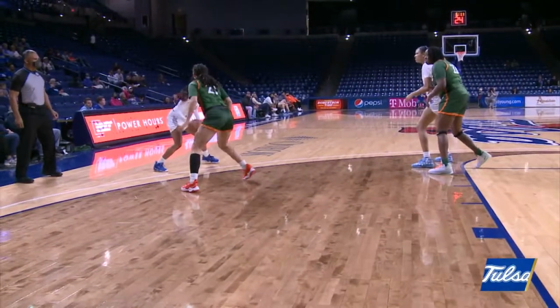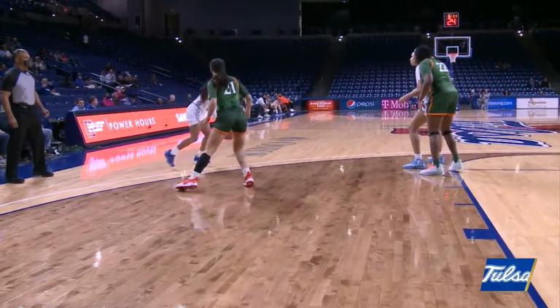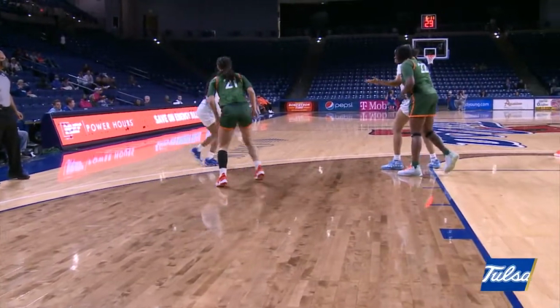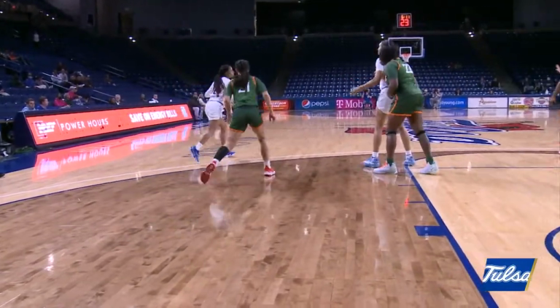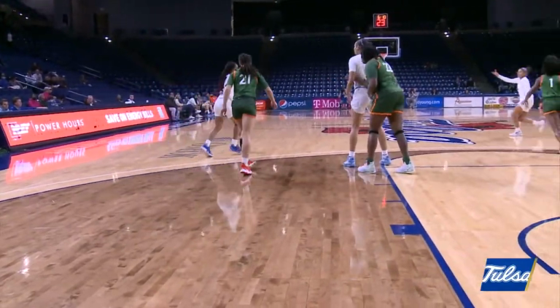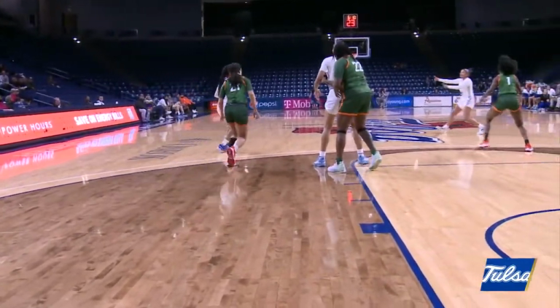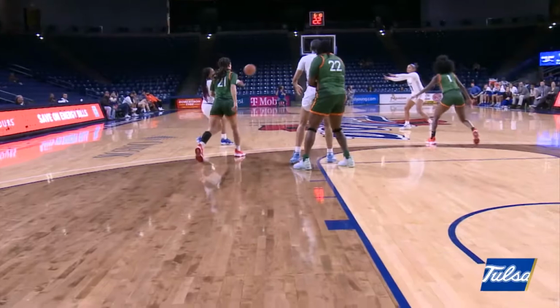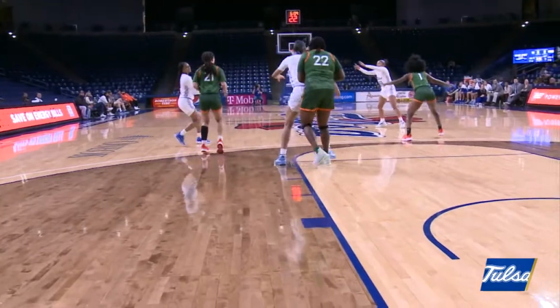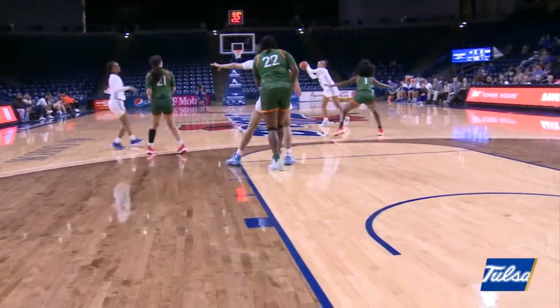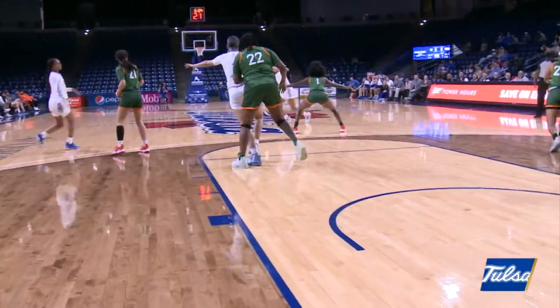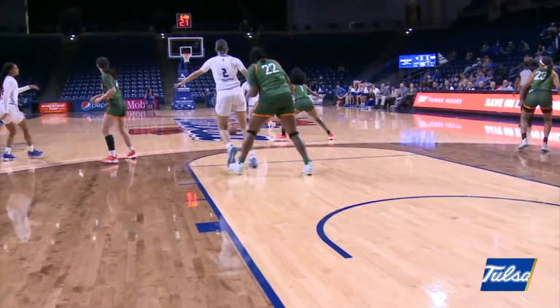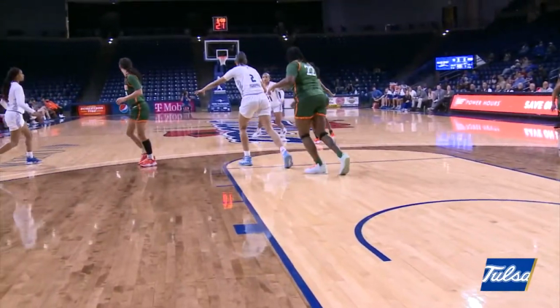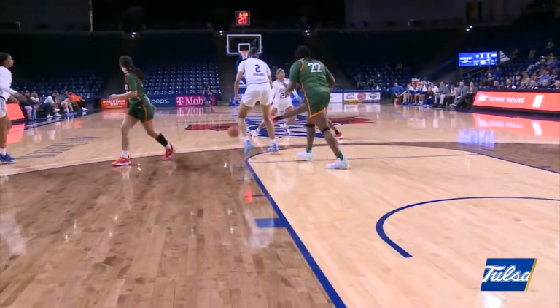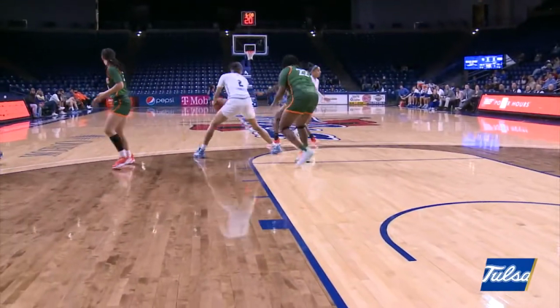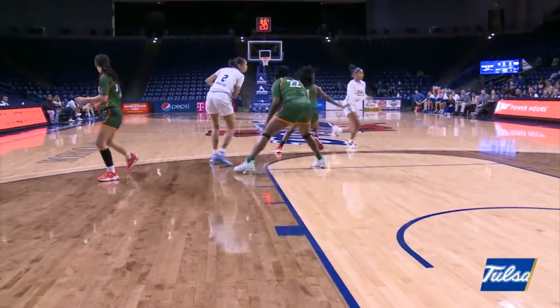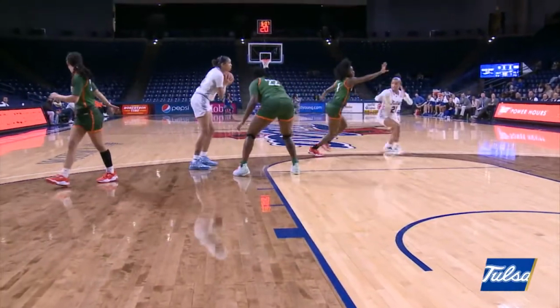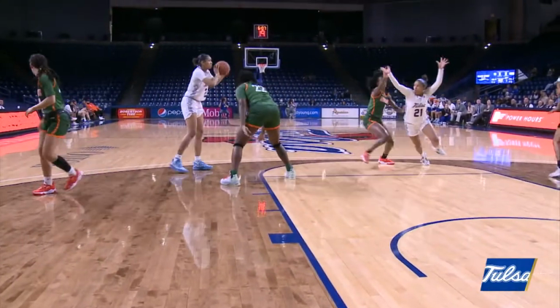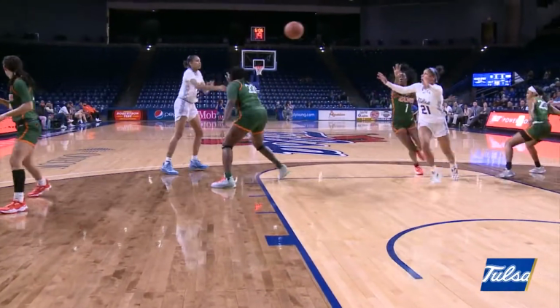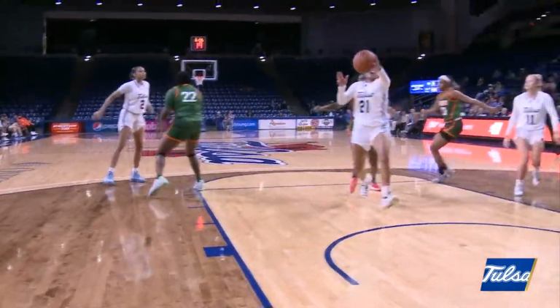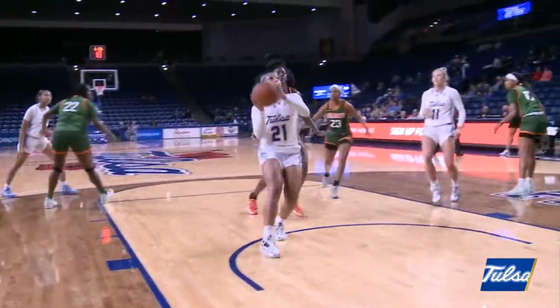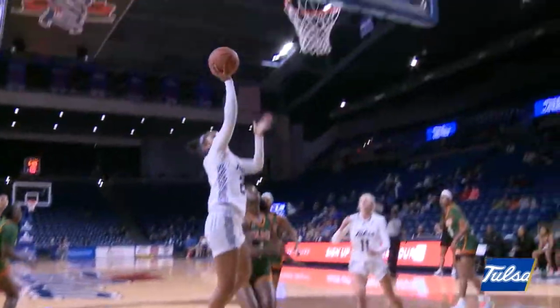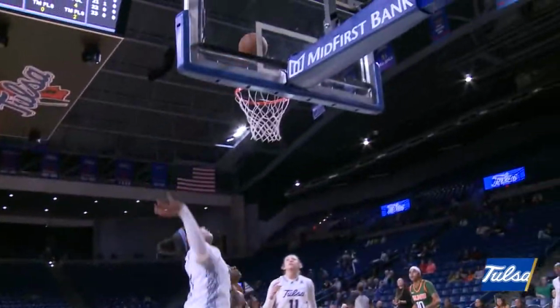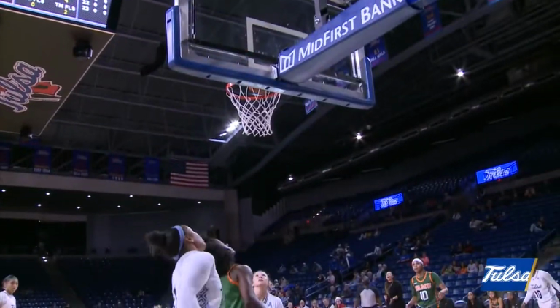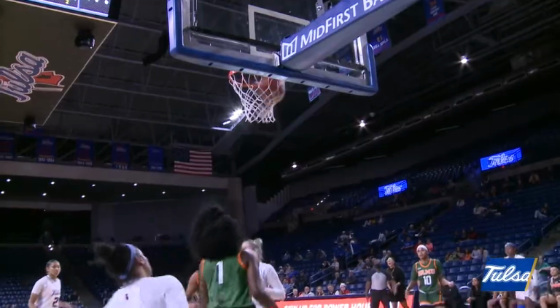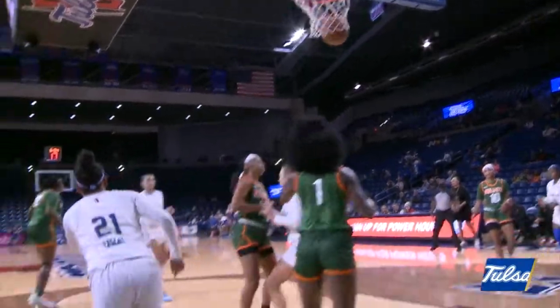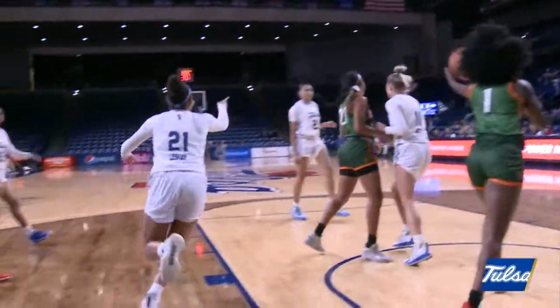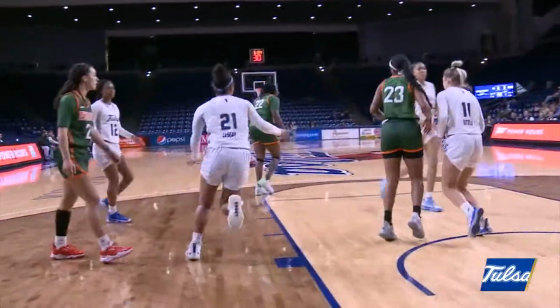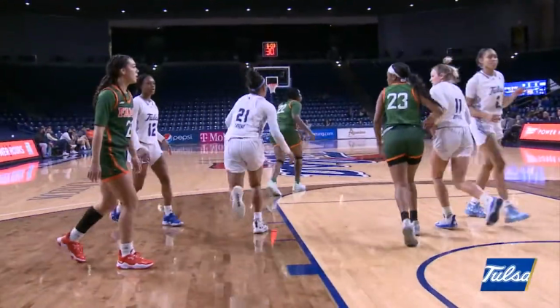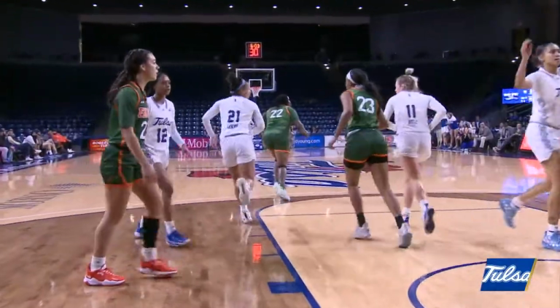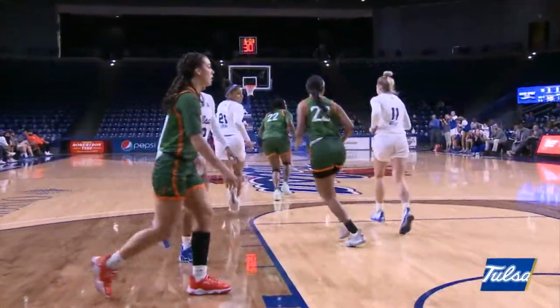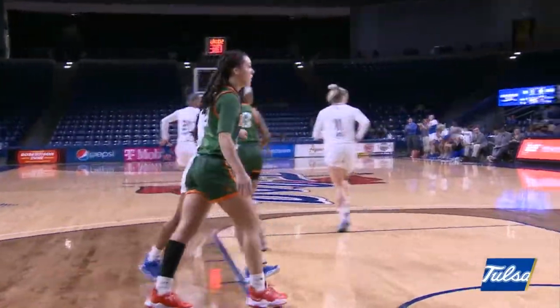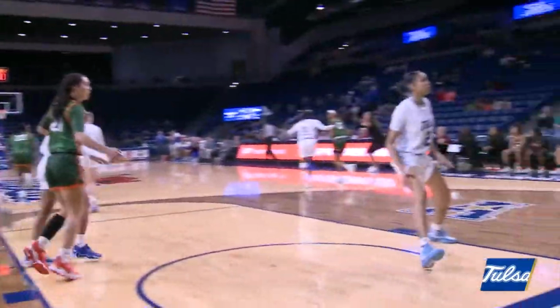Wyvette on the right wing, moving back towards the middle of the floor. Finds Laskai into the high post. Poindexter finds Laskai cutting to the basket — great cut from Laskai, good look from Poindexter.